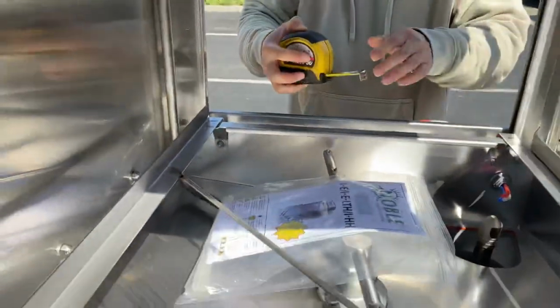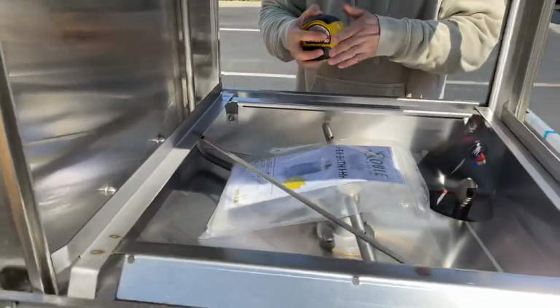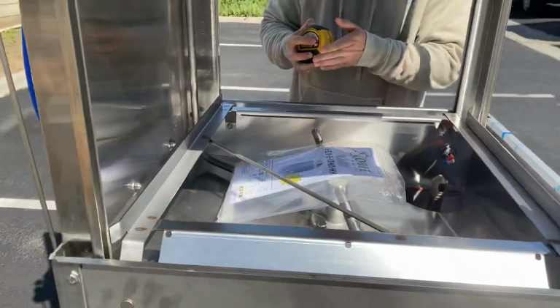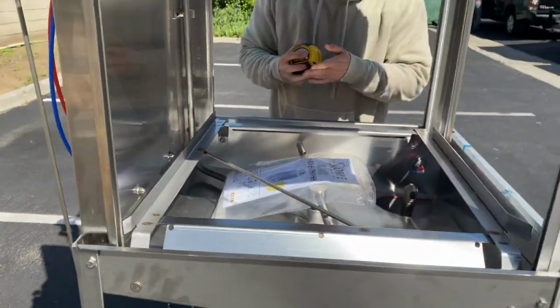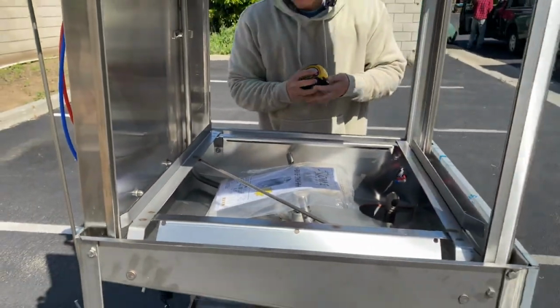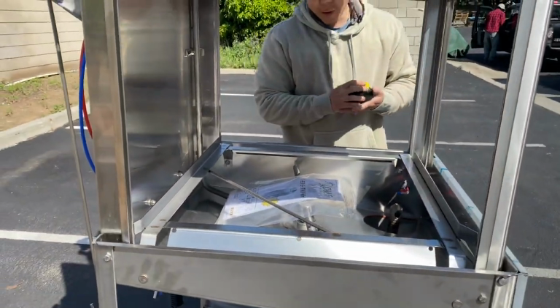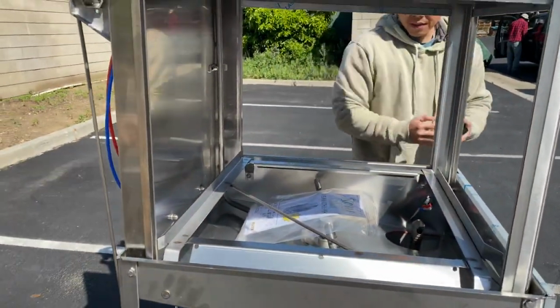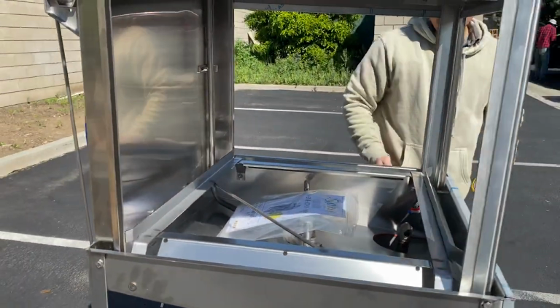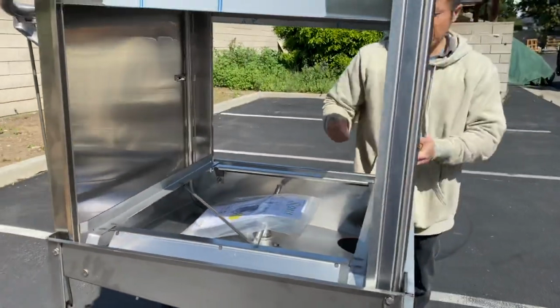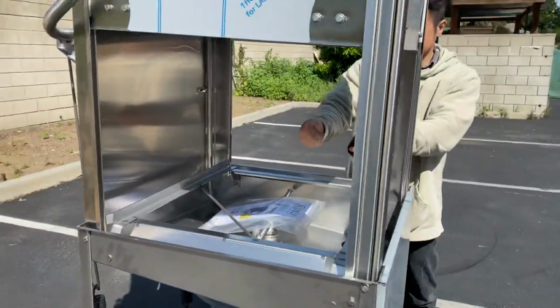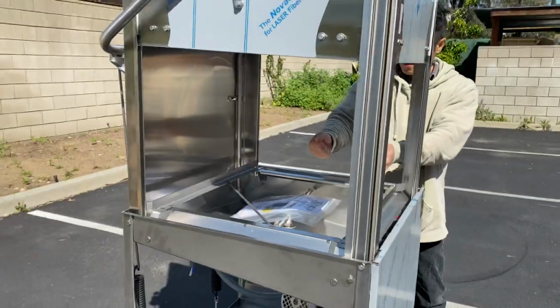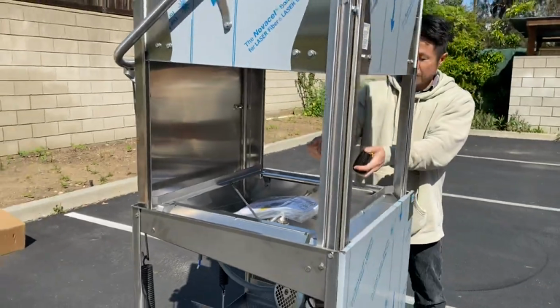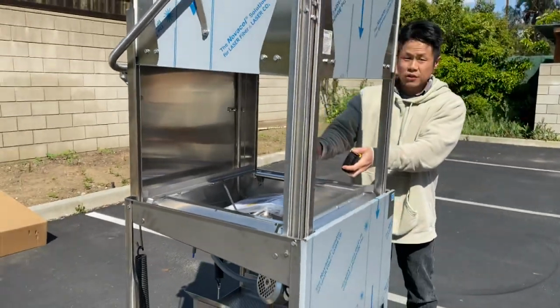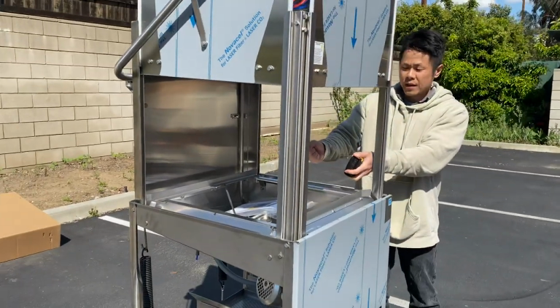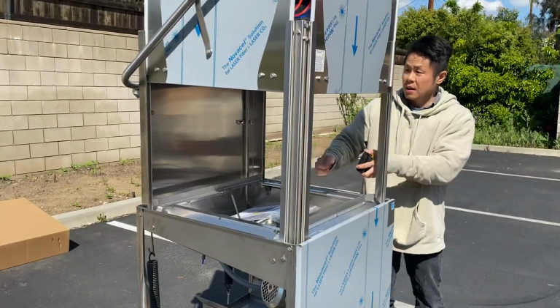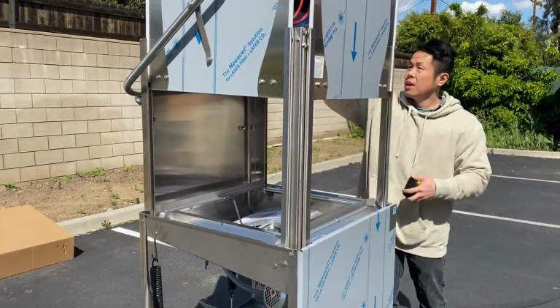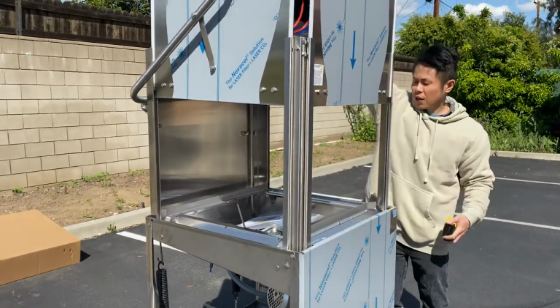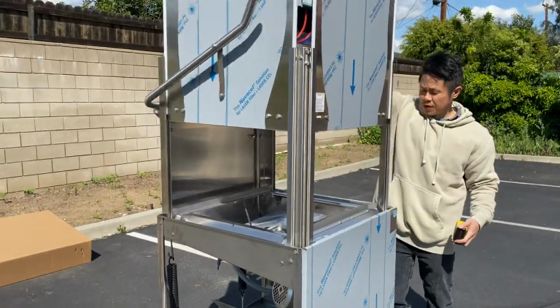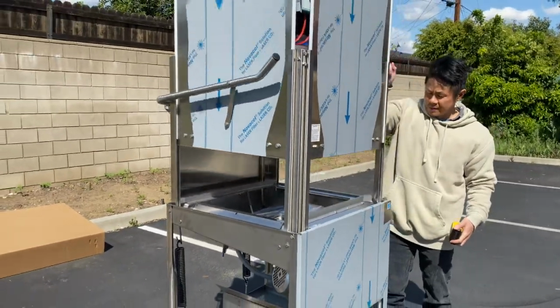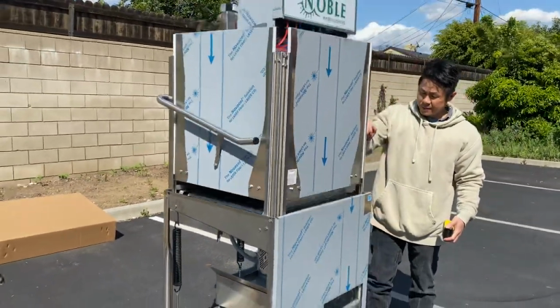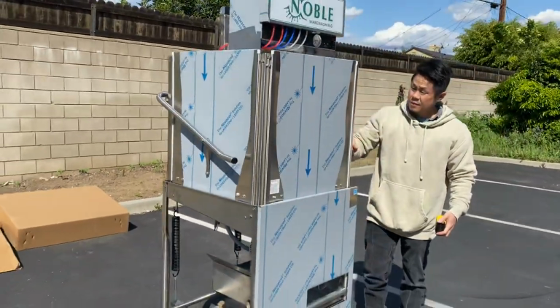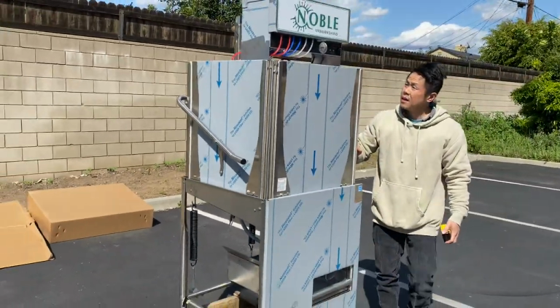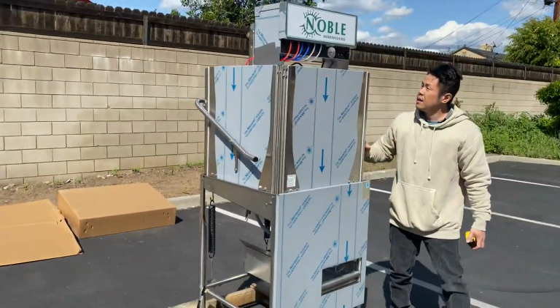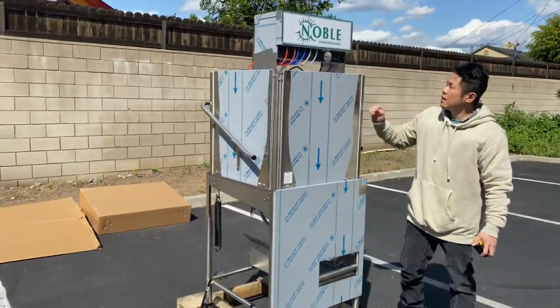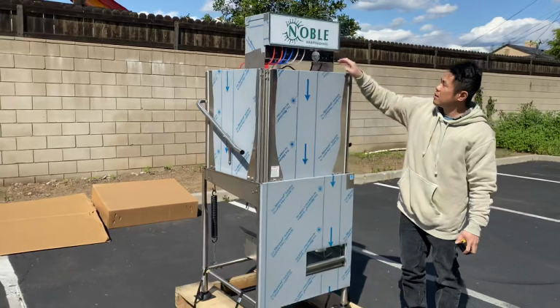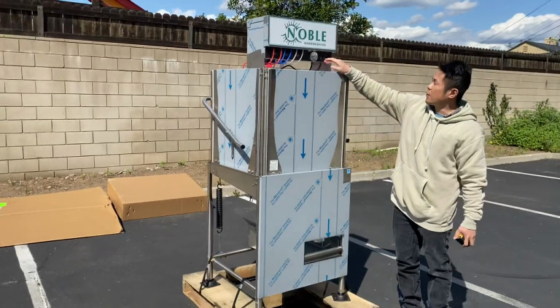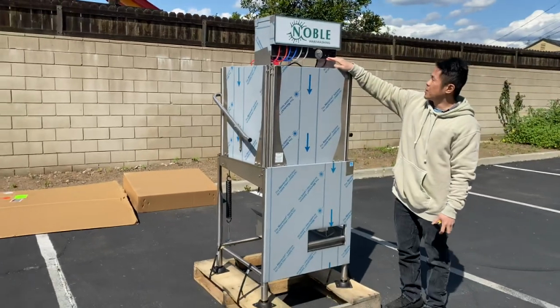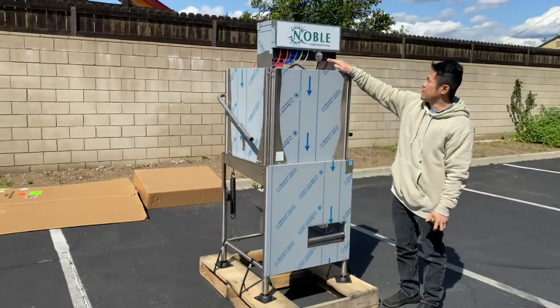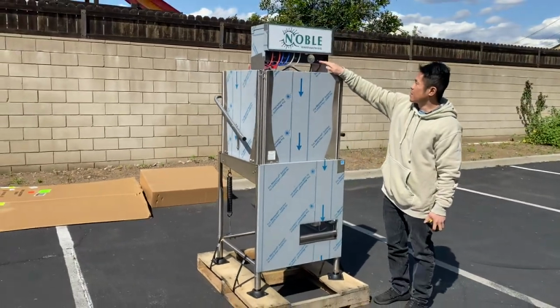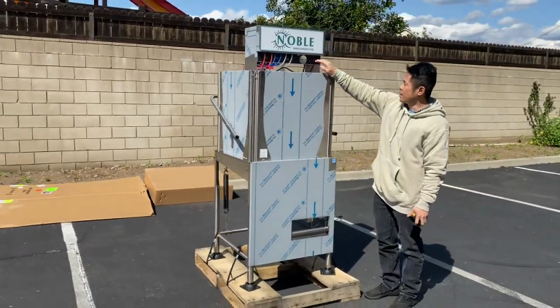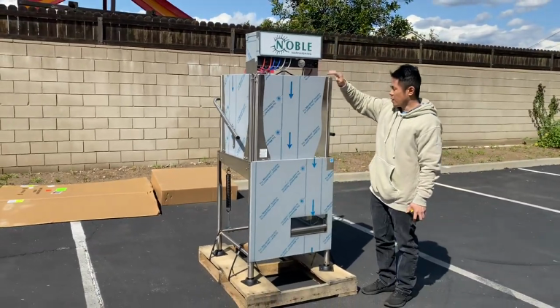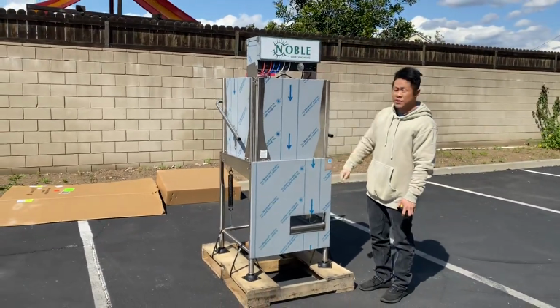So whenever you want to wash your appliances, just insert the basket, or plates and trays. Close it, turn on the switches, adjust the timer, and you're all set.